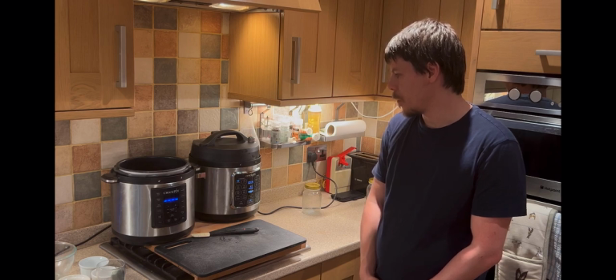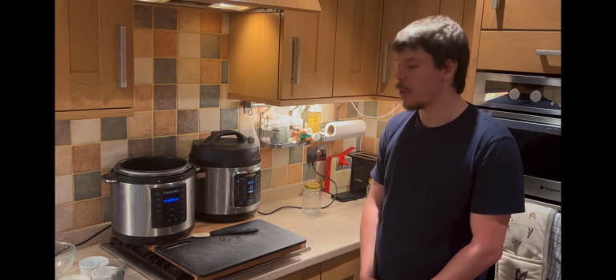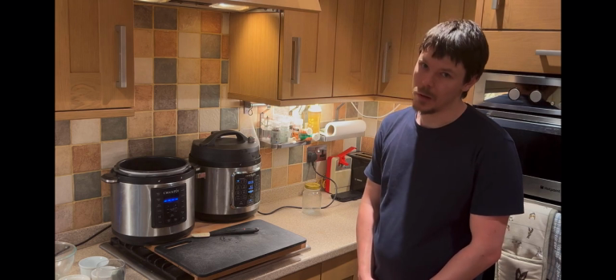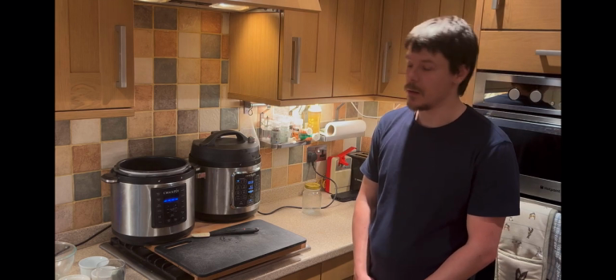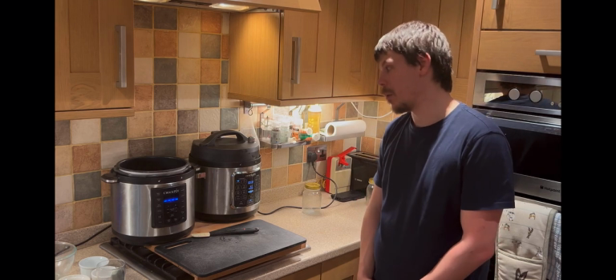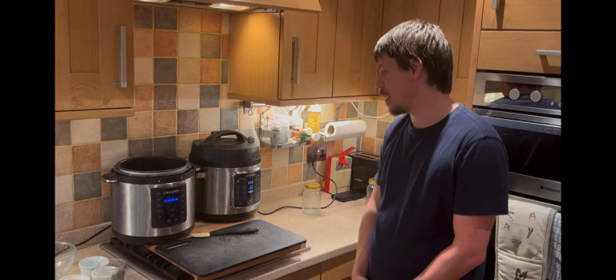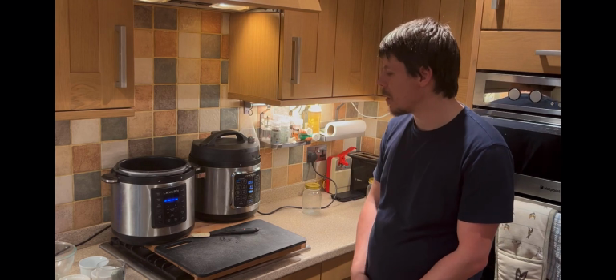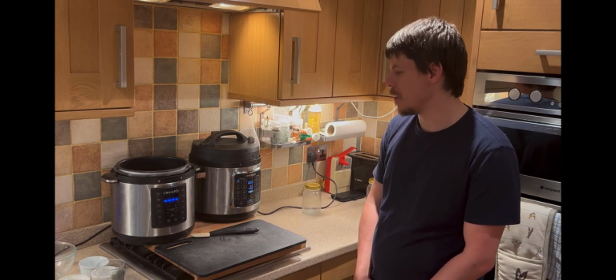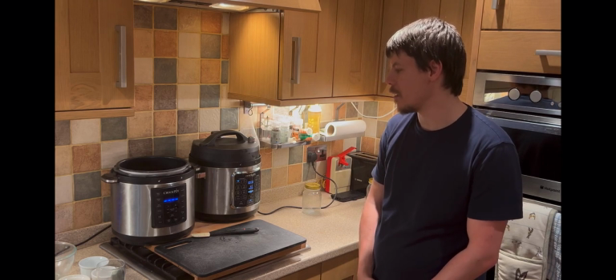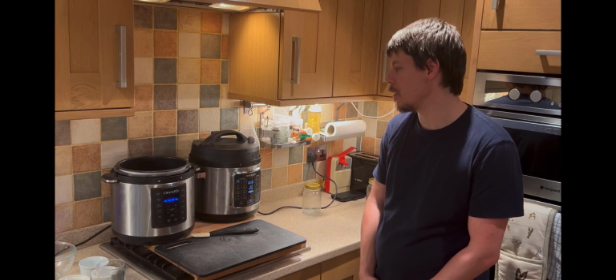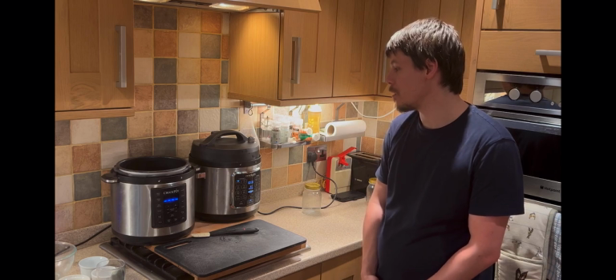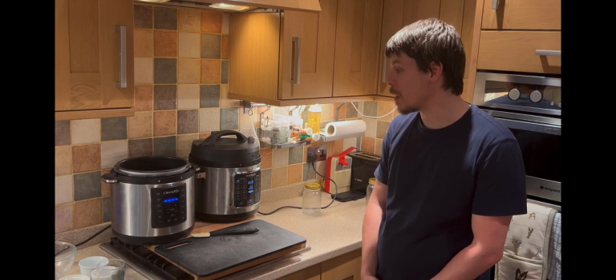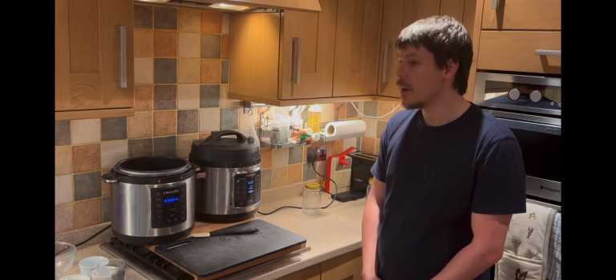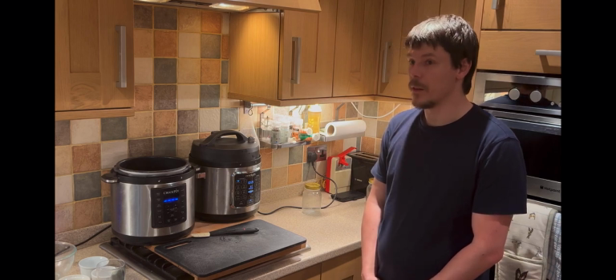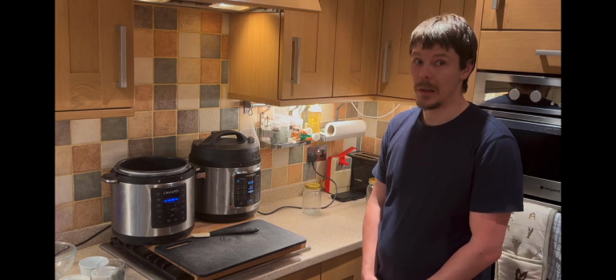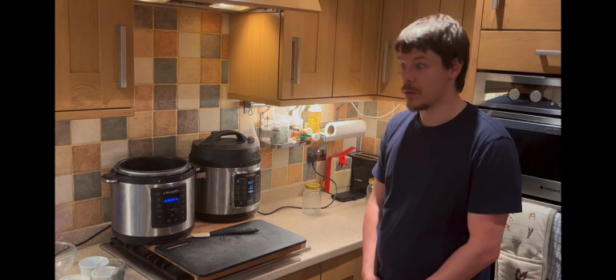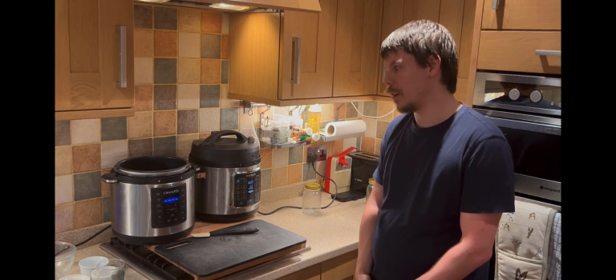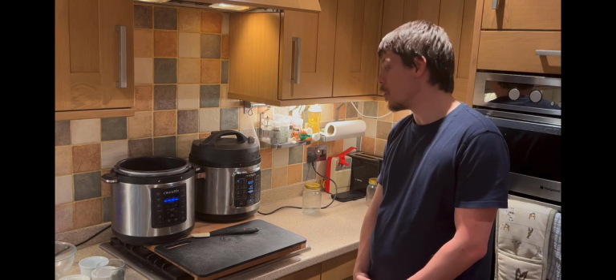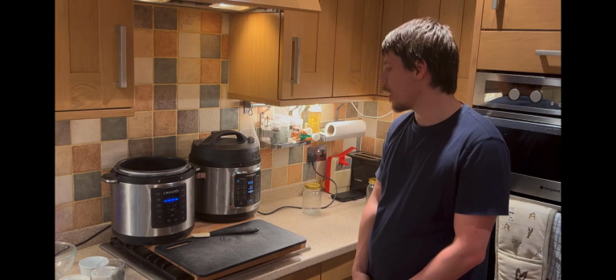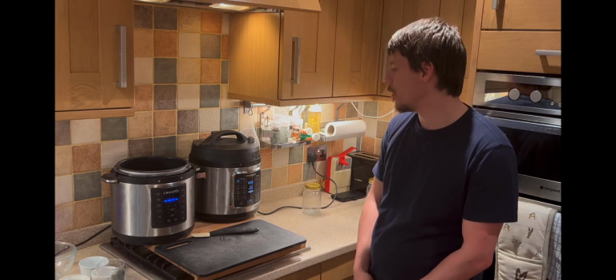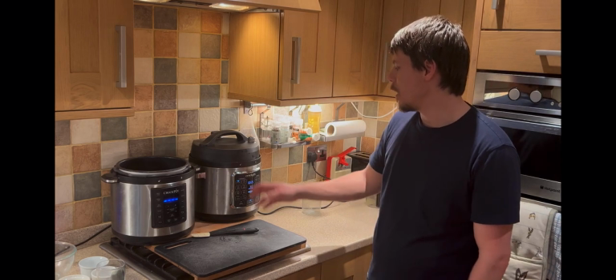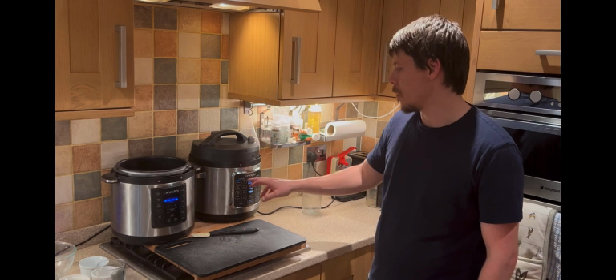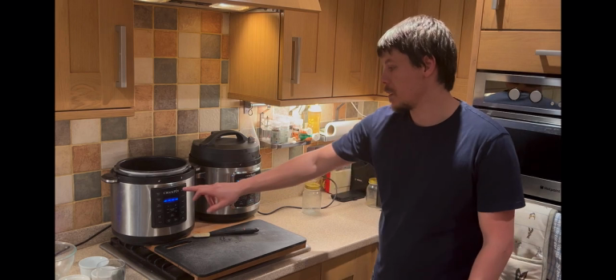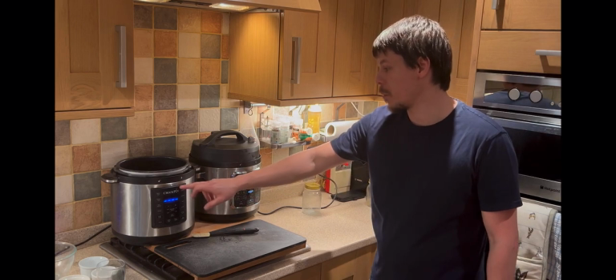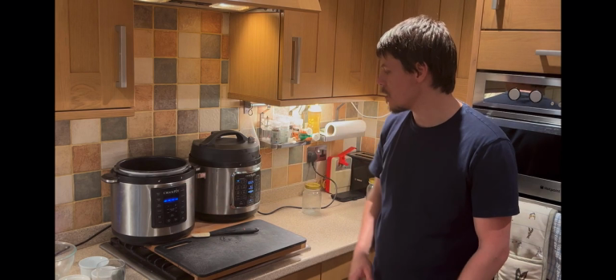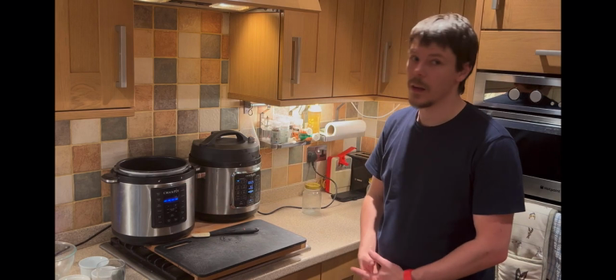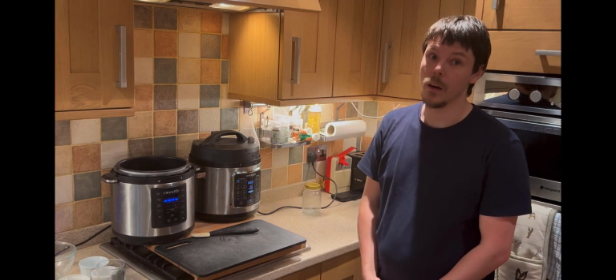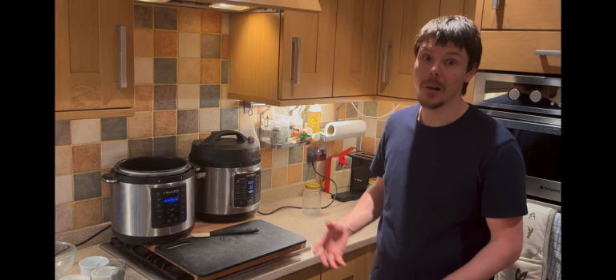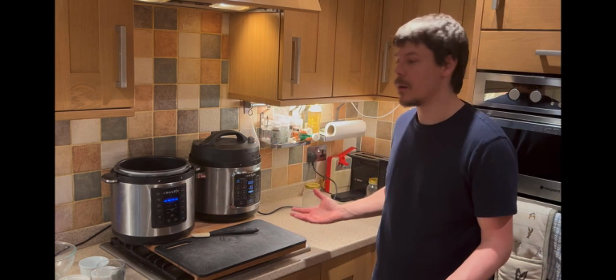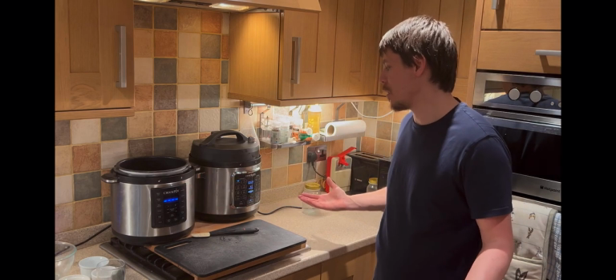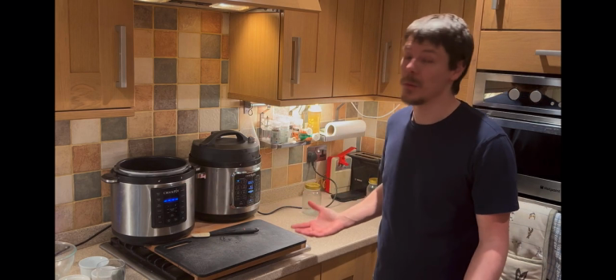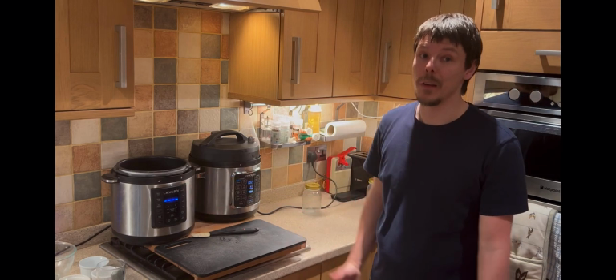Although Crock-Pot and Instant Pot are almost synonymous — used interchangeably in the same way you'd use vacuum and hoover — these are specific brands. The appliances are pressure cookers by definition.